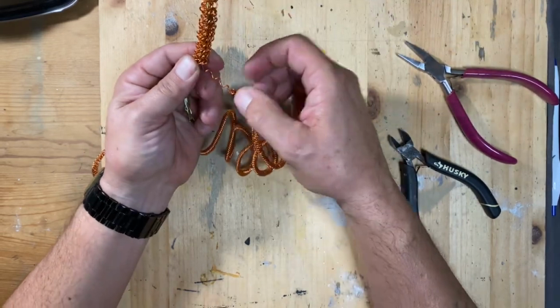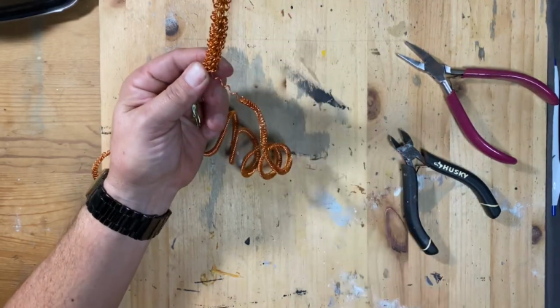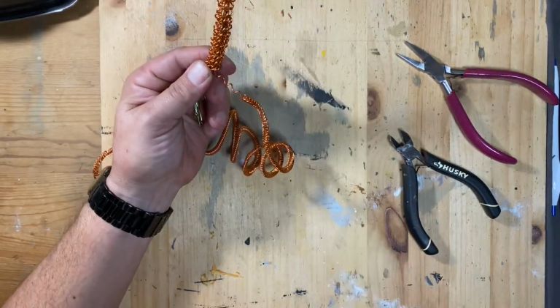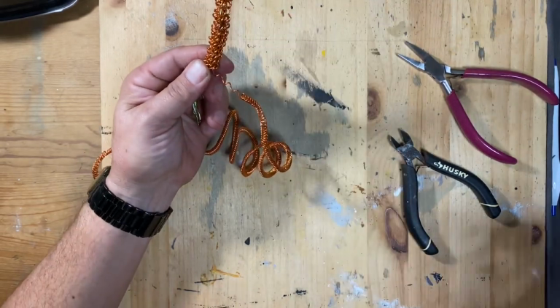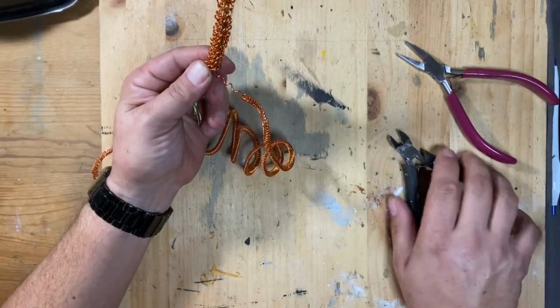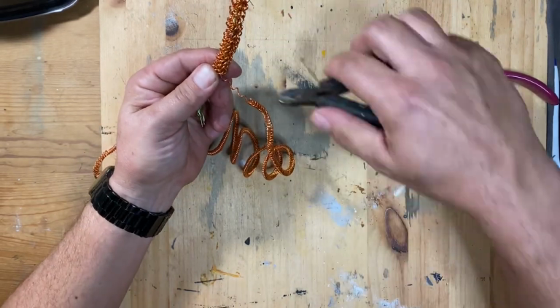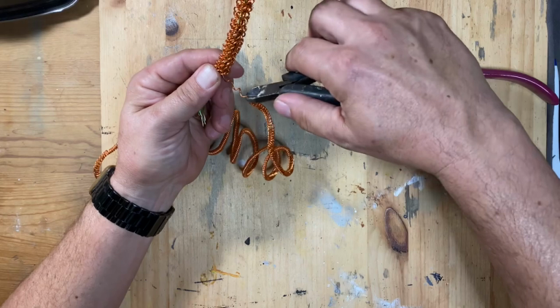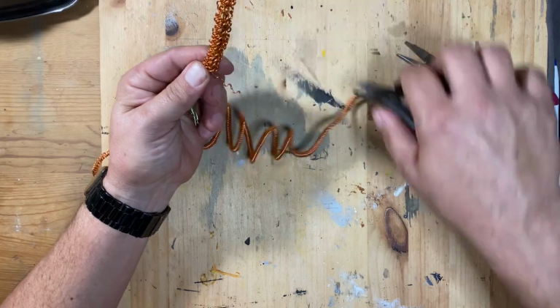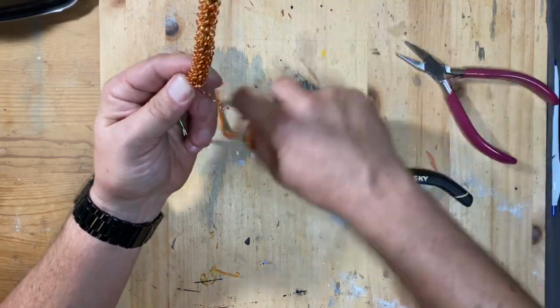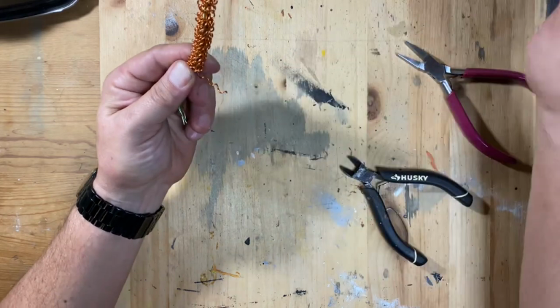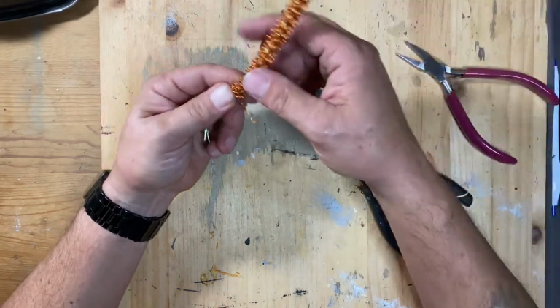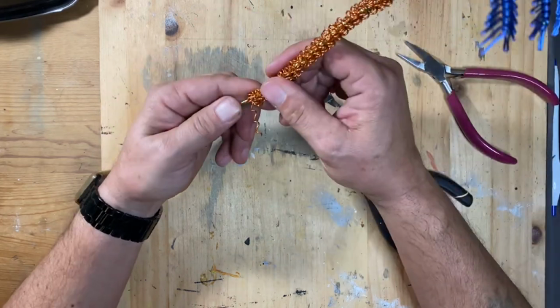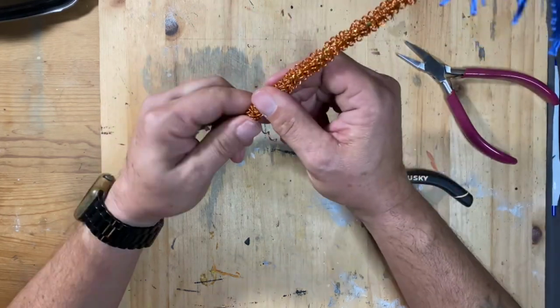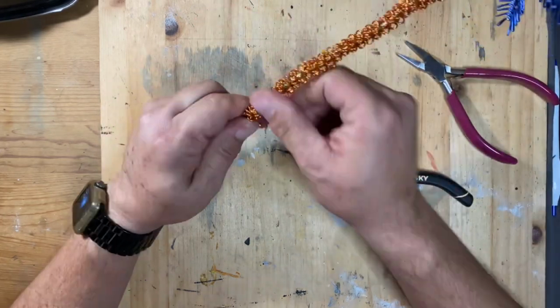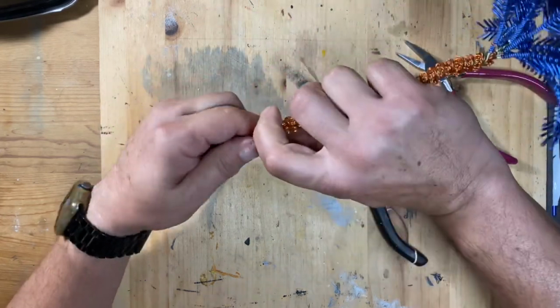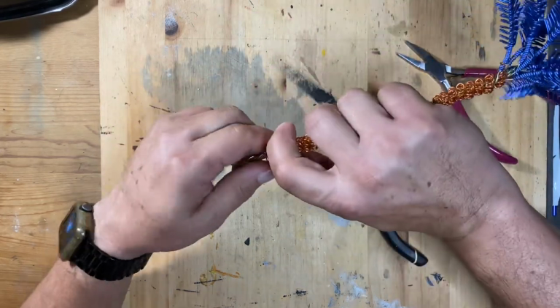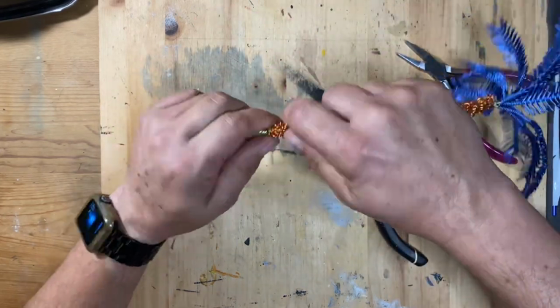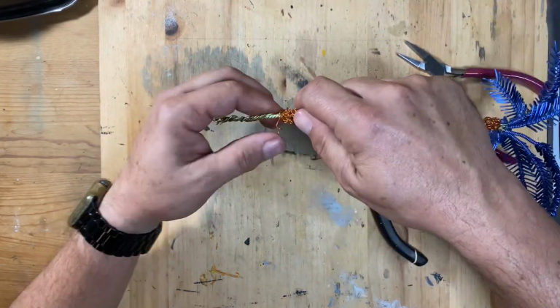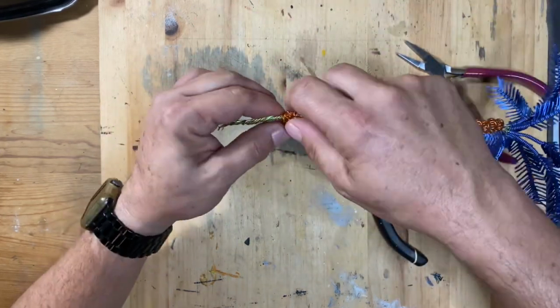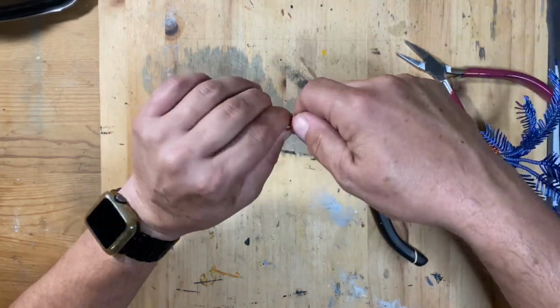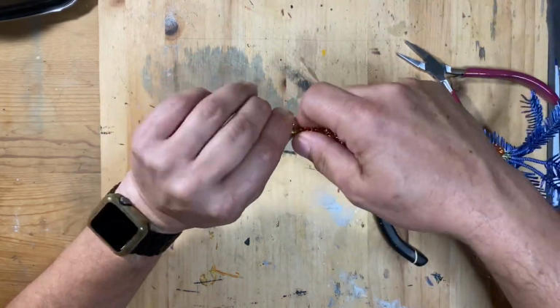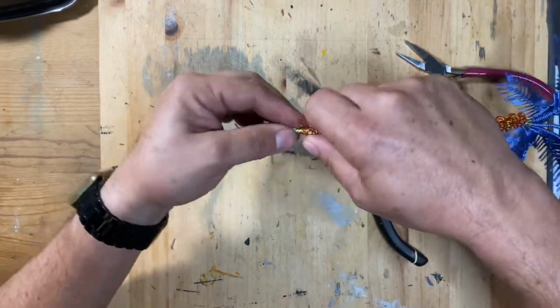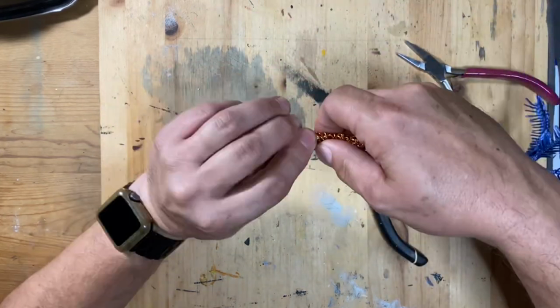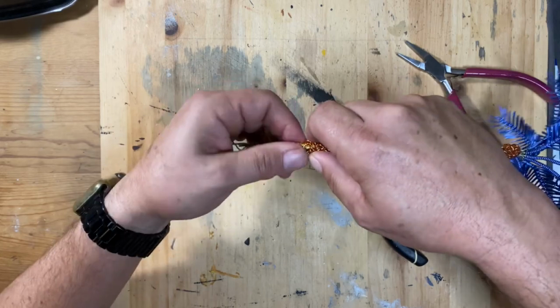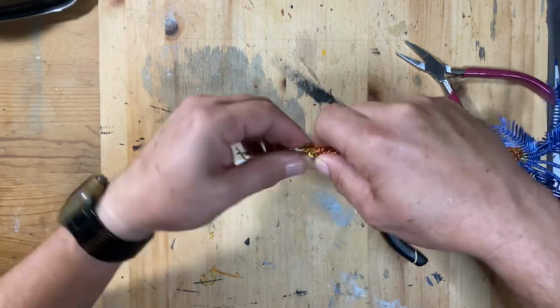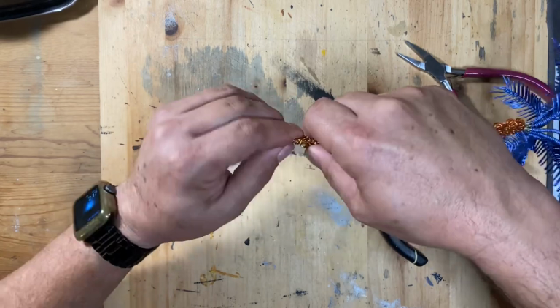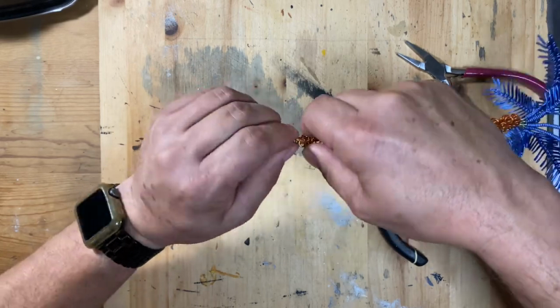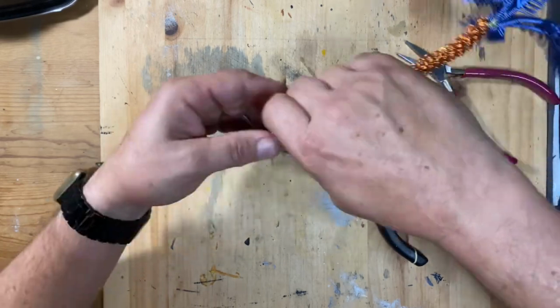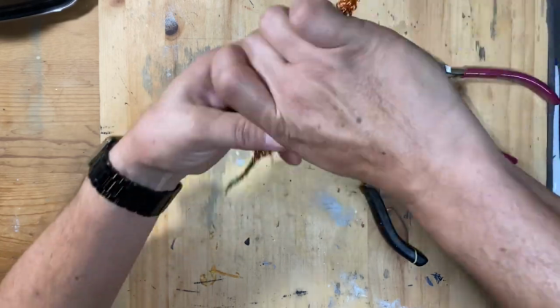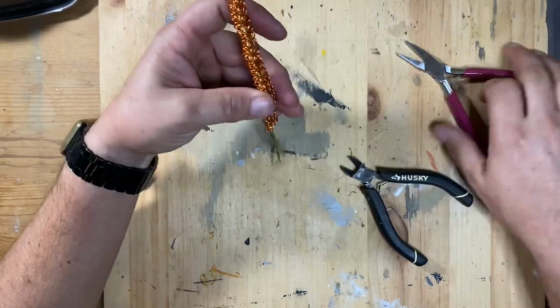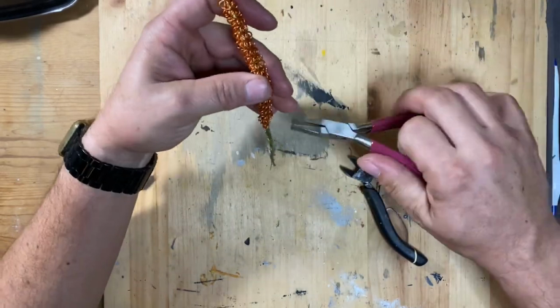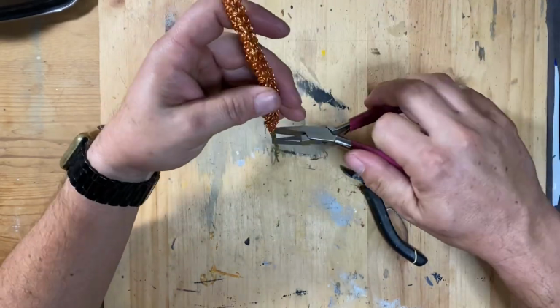Once that was done I cut off the excess and I wrapped that last bit of wire around the bottom of the trunk nice and tight to hold everything together.